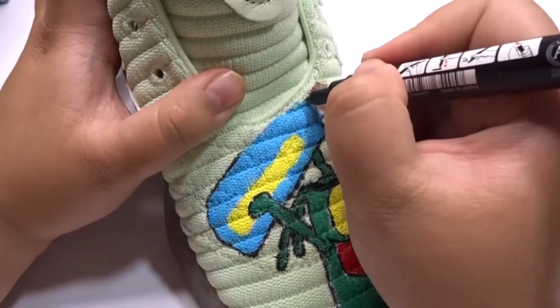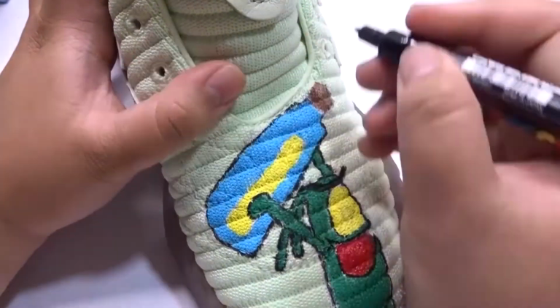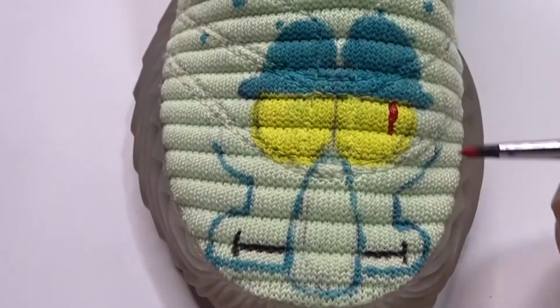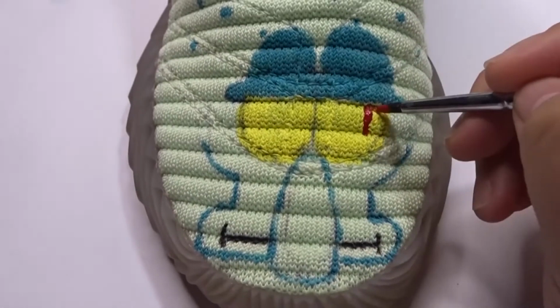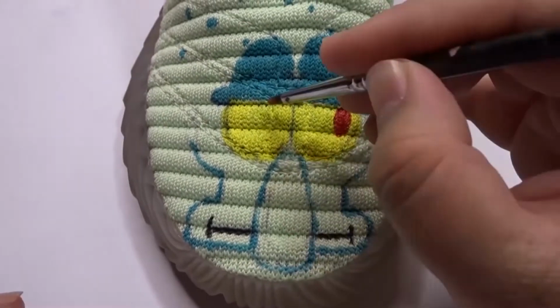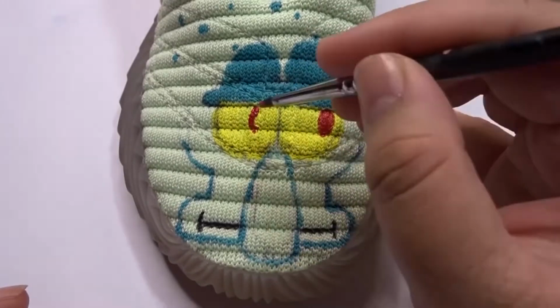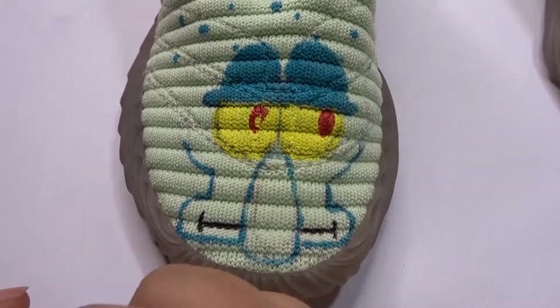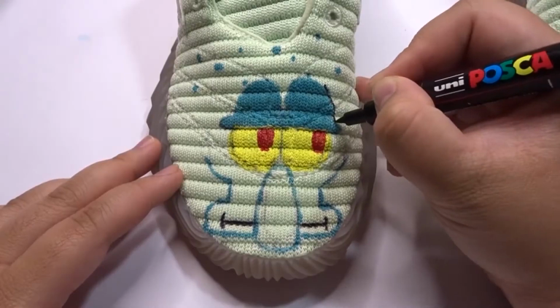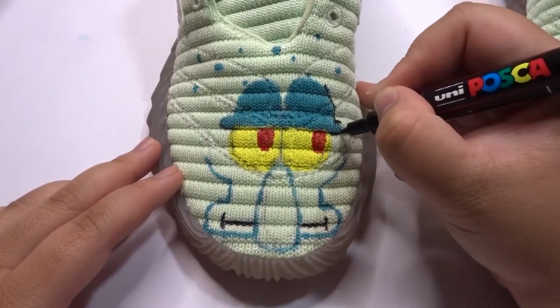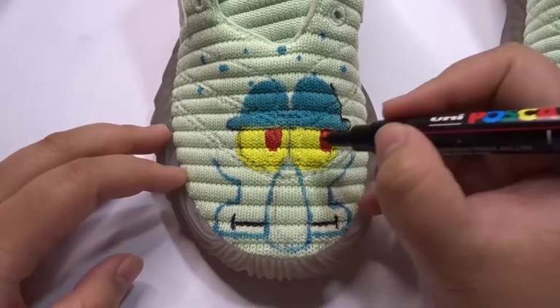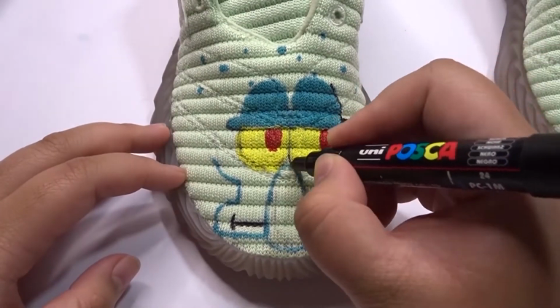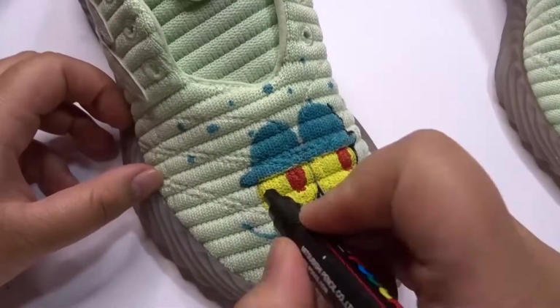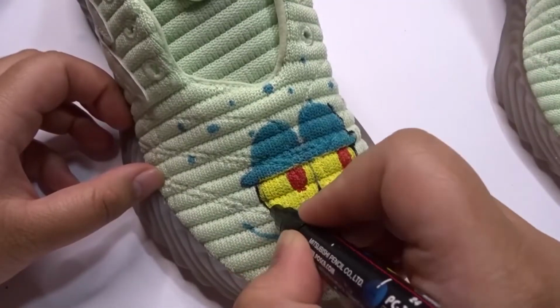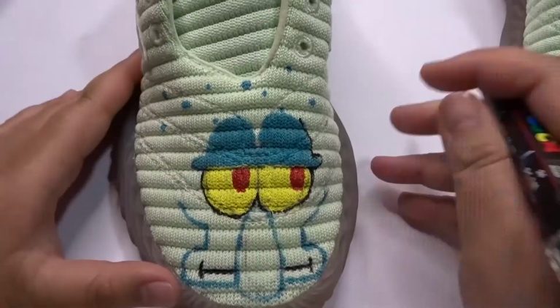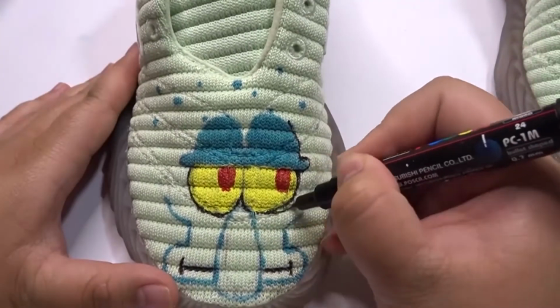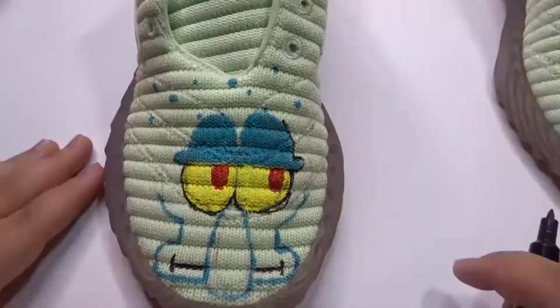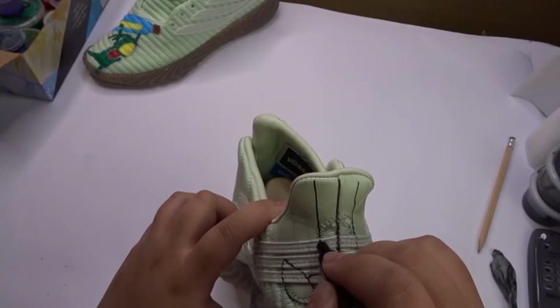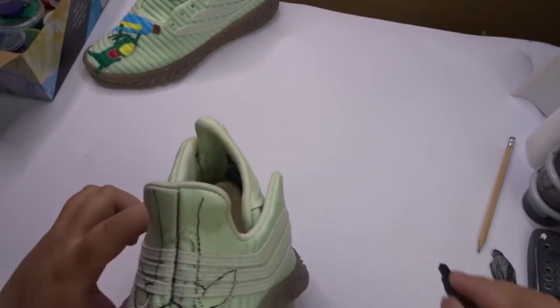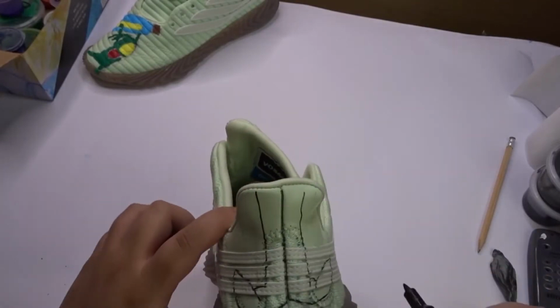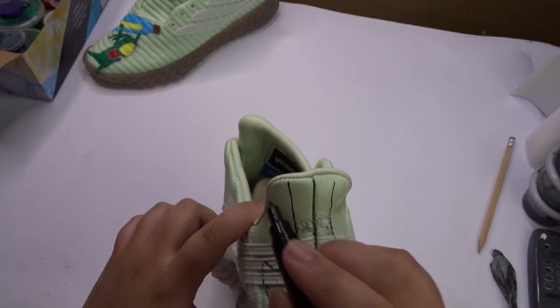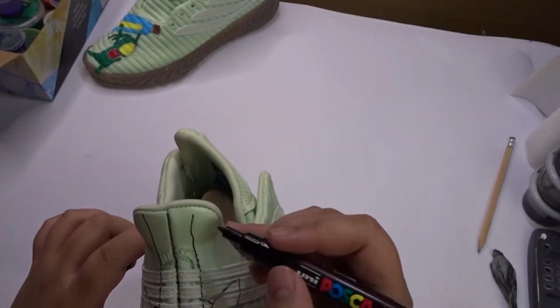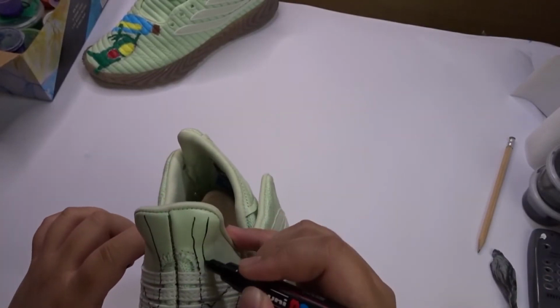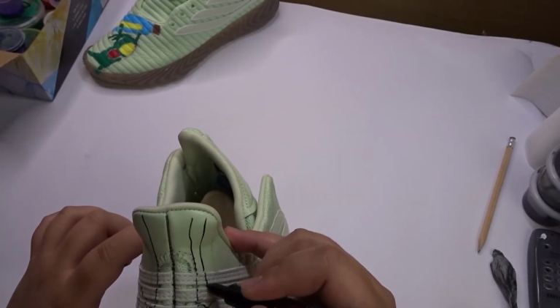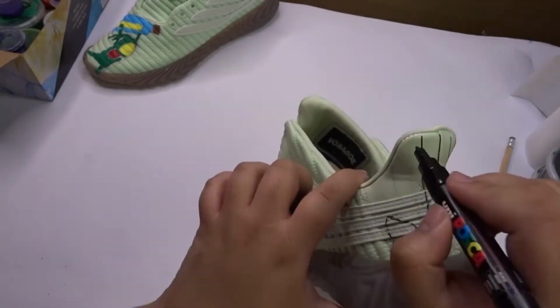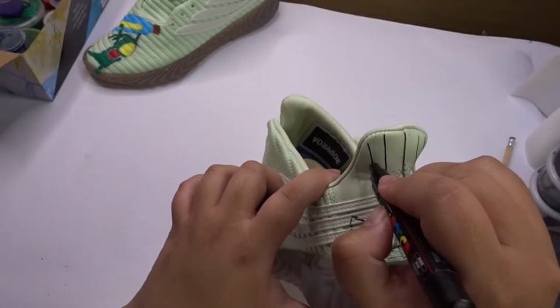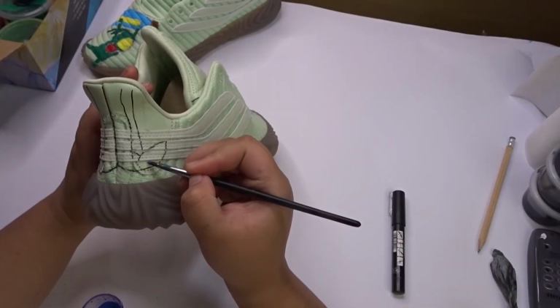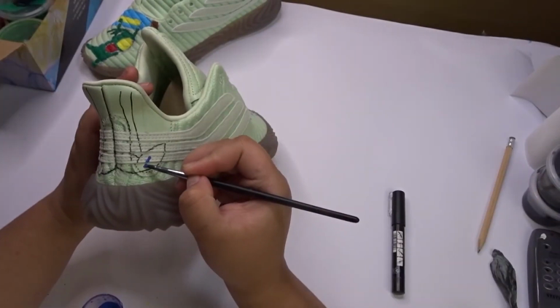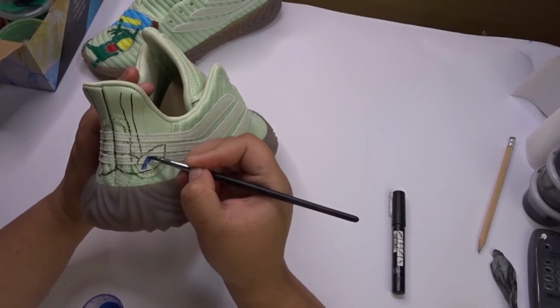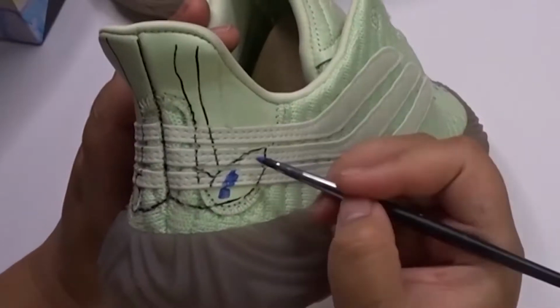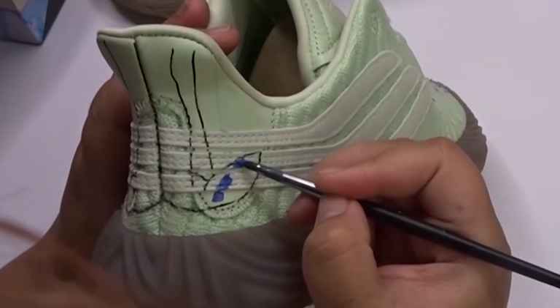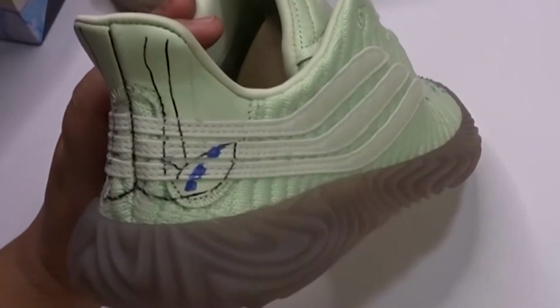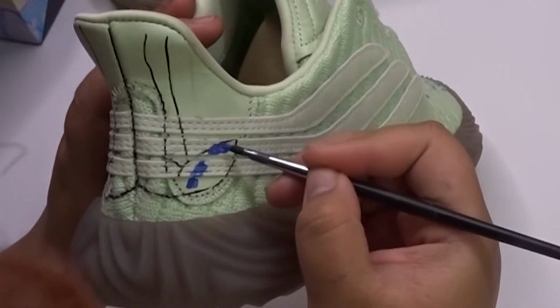If you want to try this, if you want to paint your own shoes, don't be afraid to make mistakes. See here, I messed up Squidward's eyes. Then I waited till the paint dries and I put layers on top of that black line. You don't even notice it there.